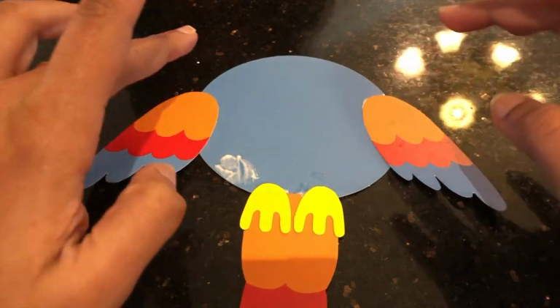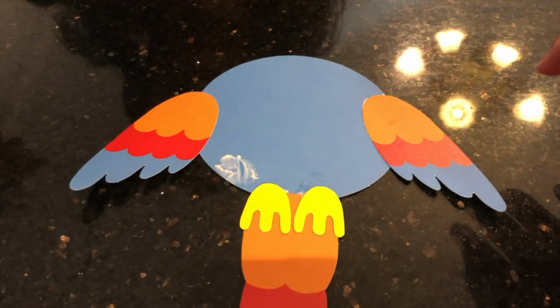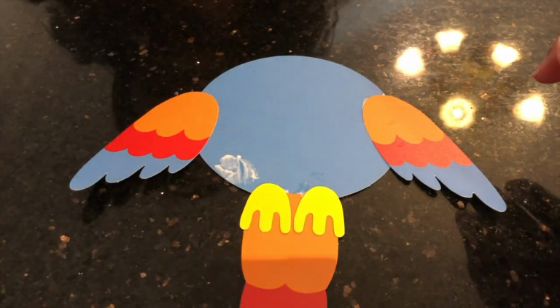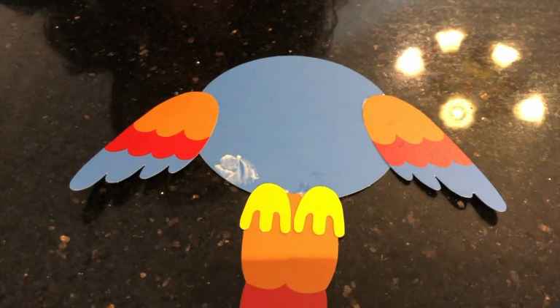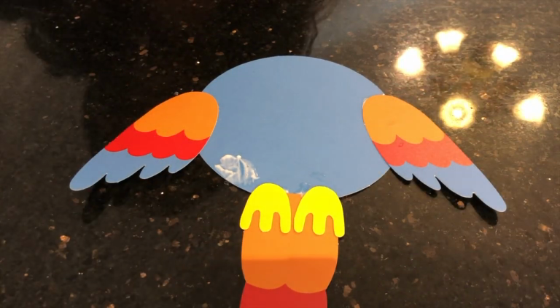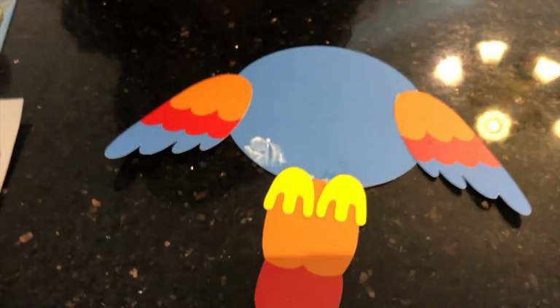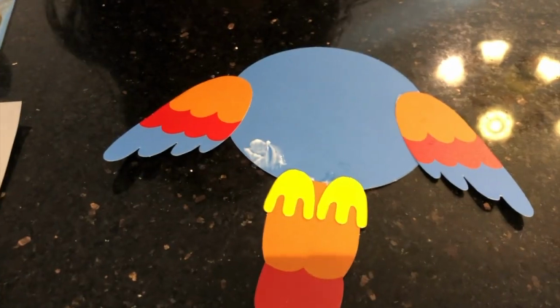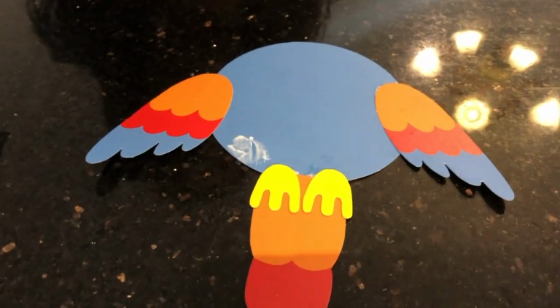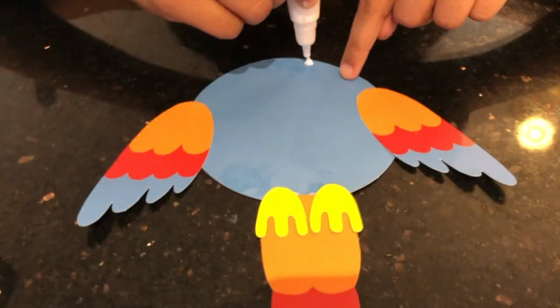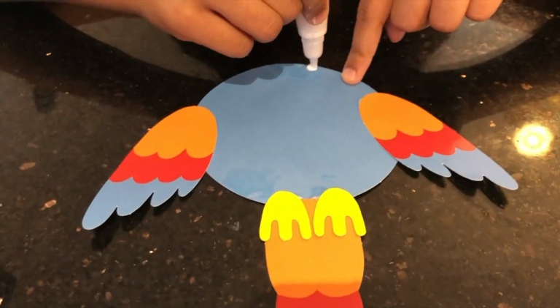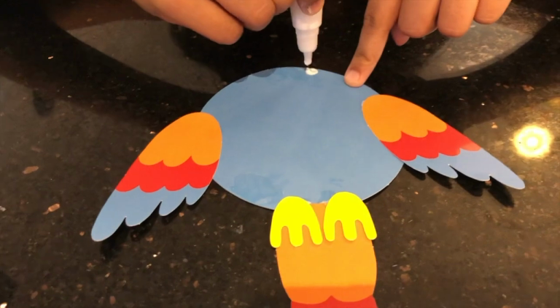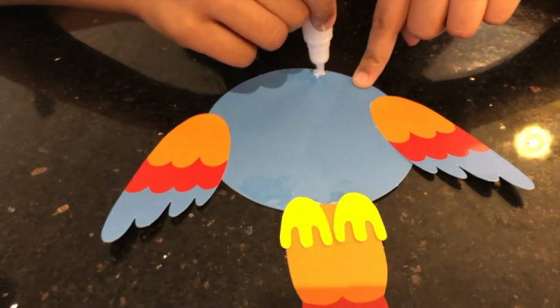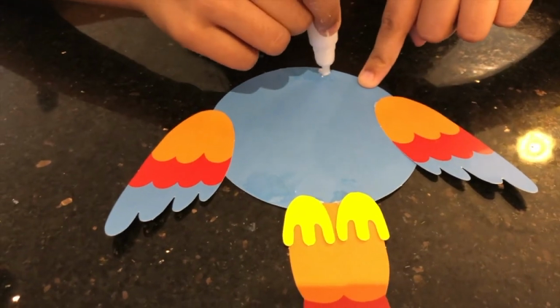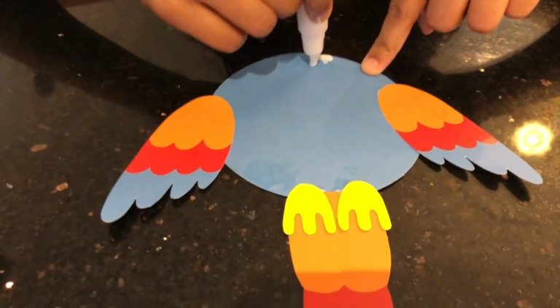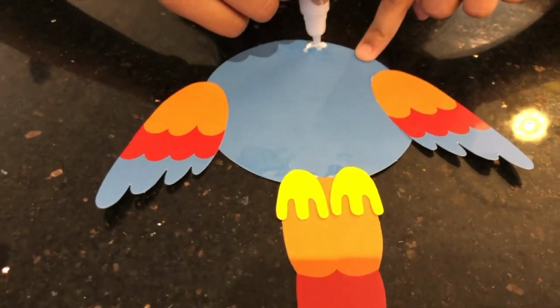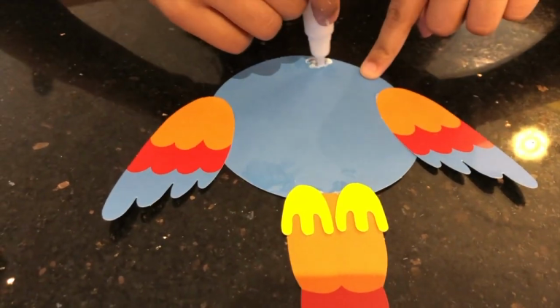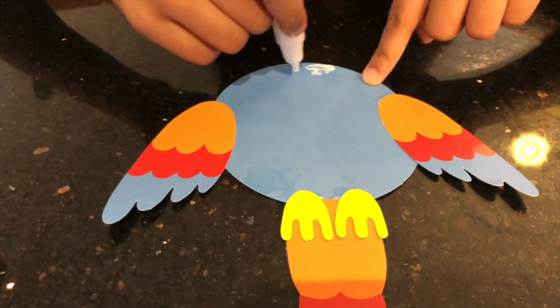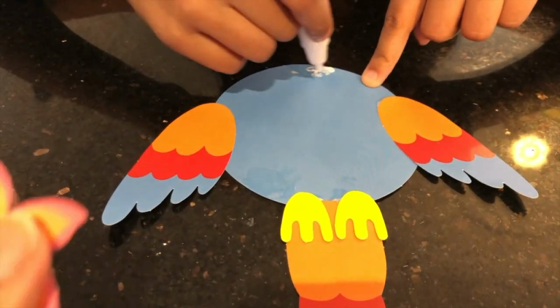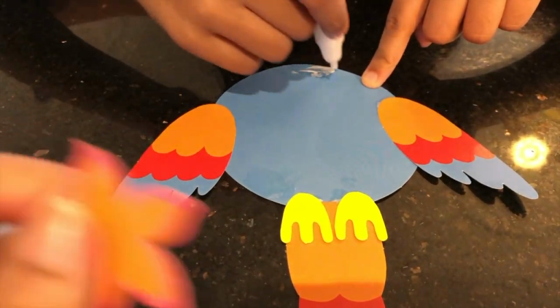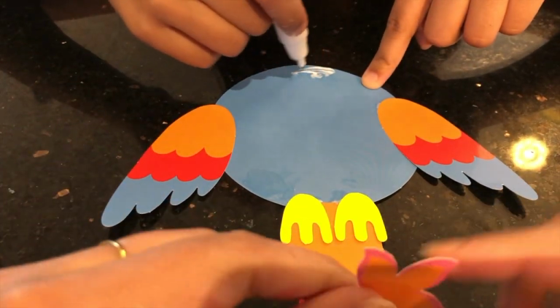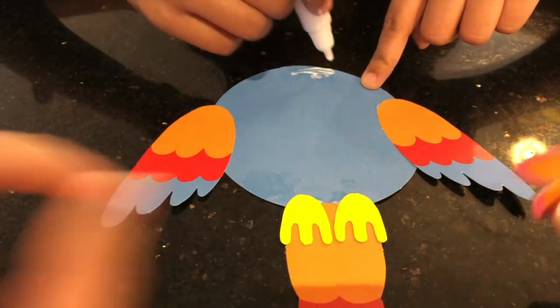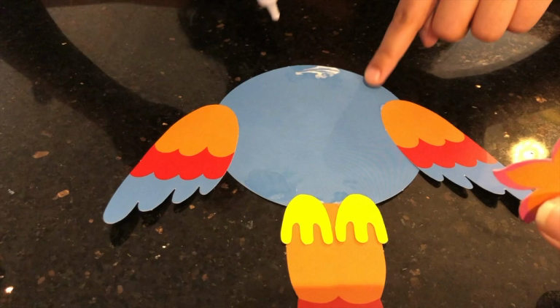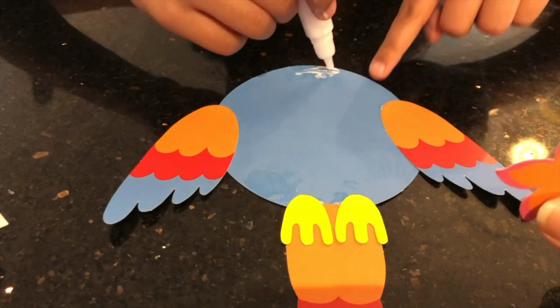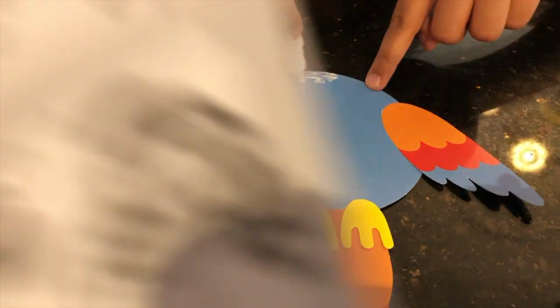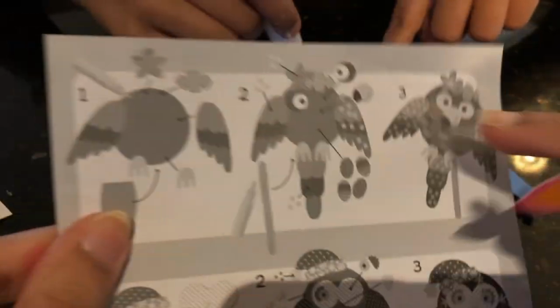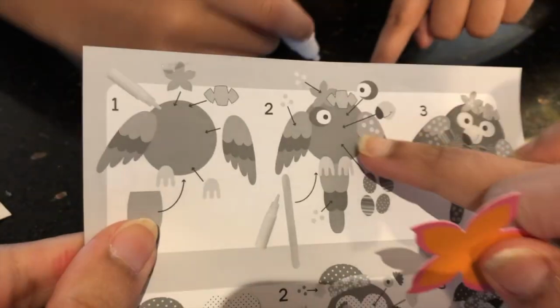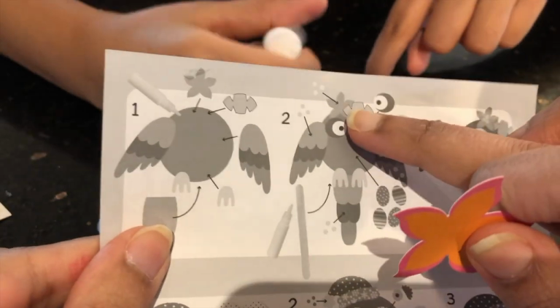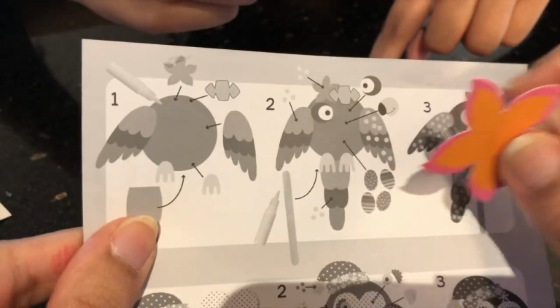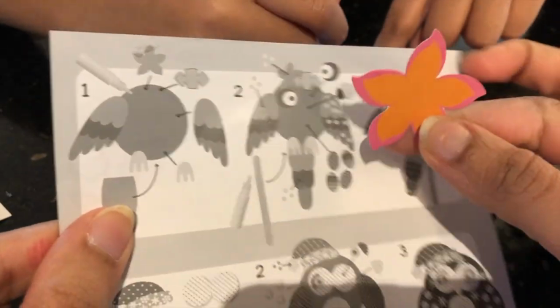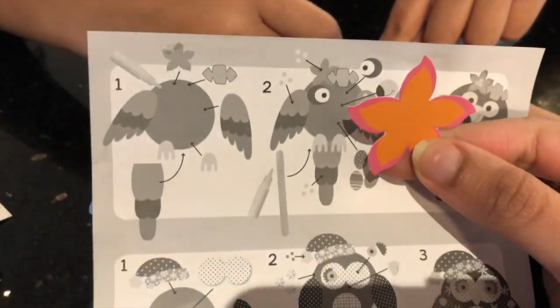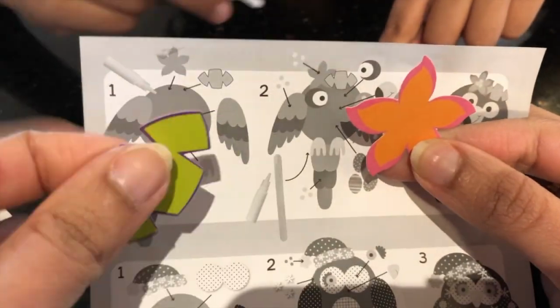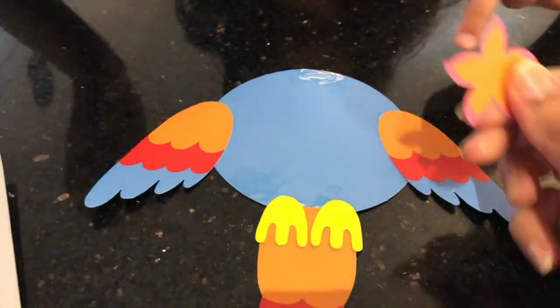And now we're going to glue the little leaf bit on. And now we're going to glue the flower on.